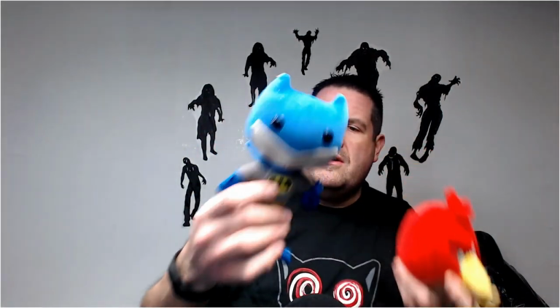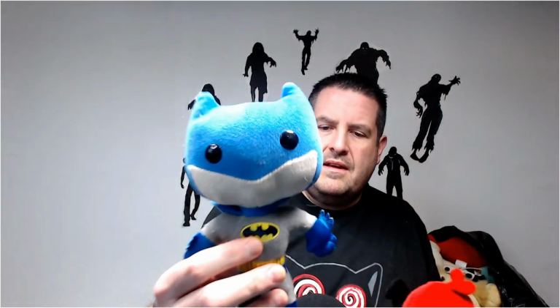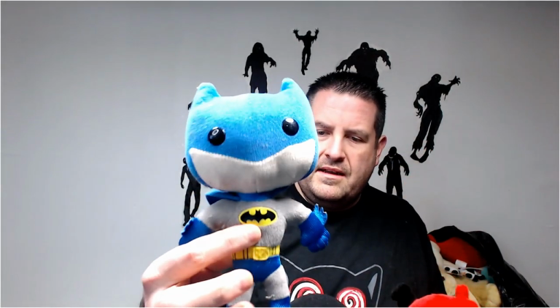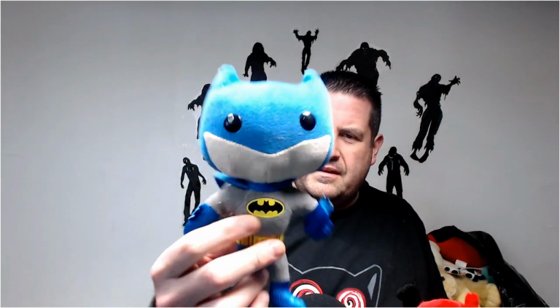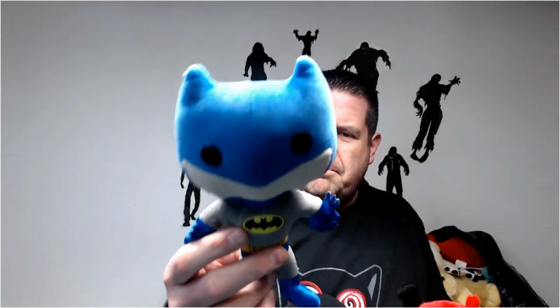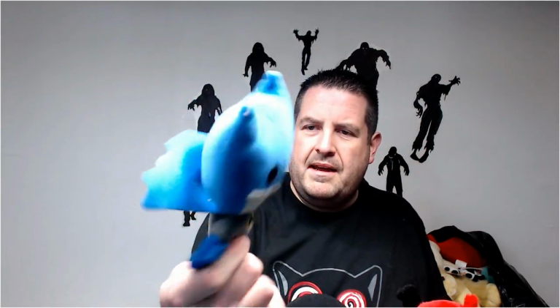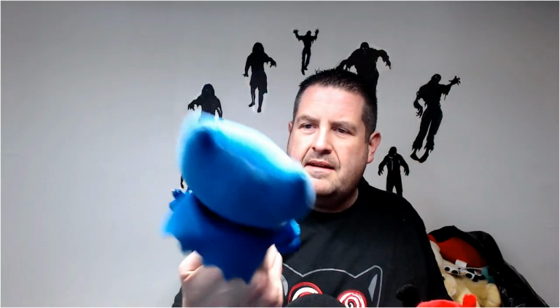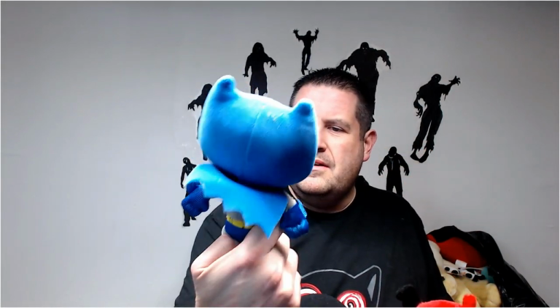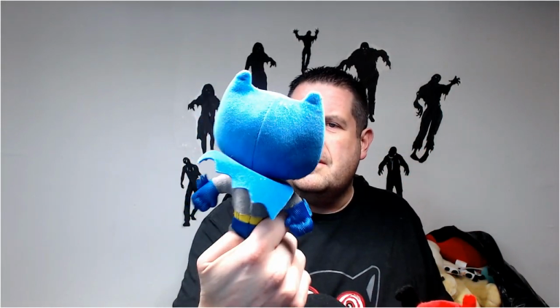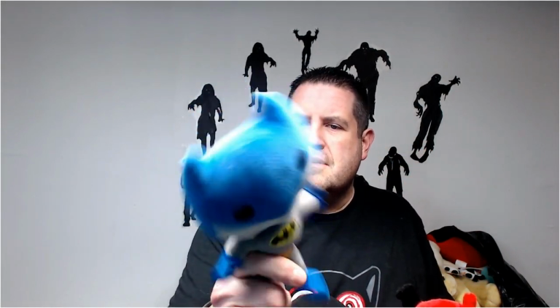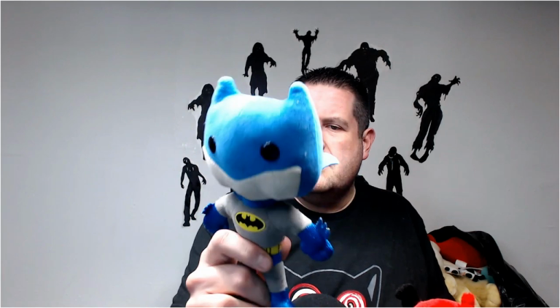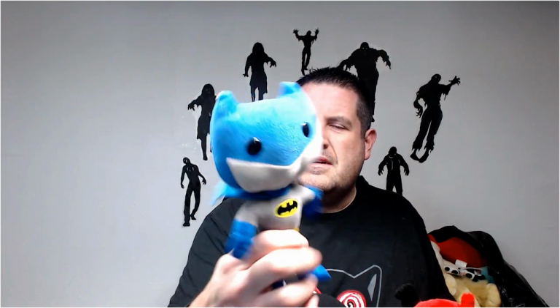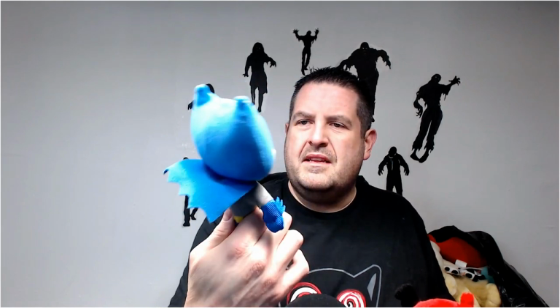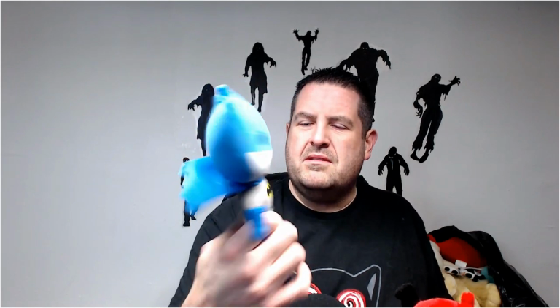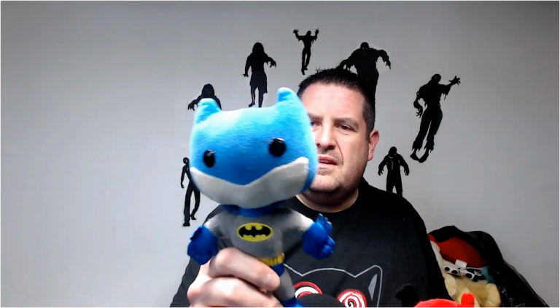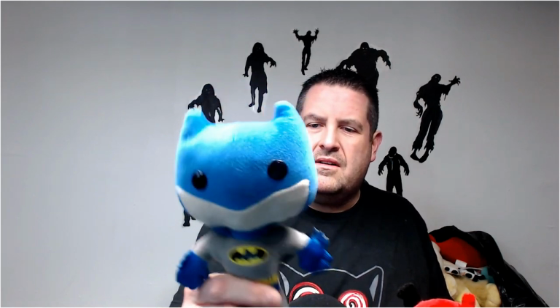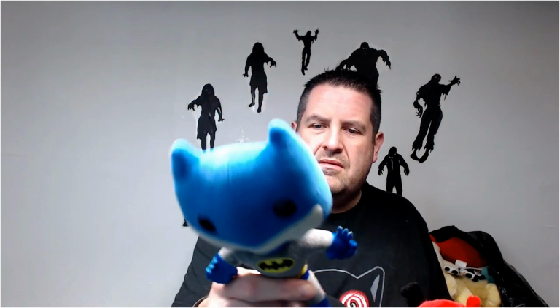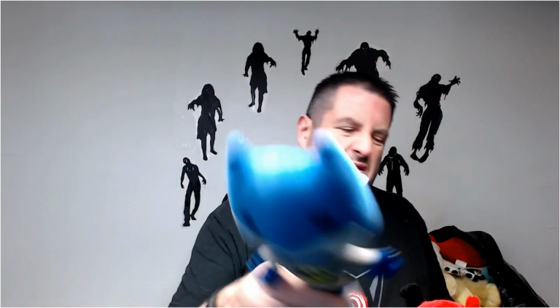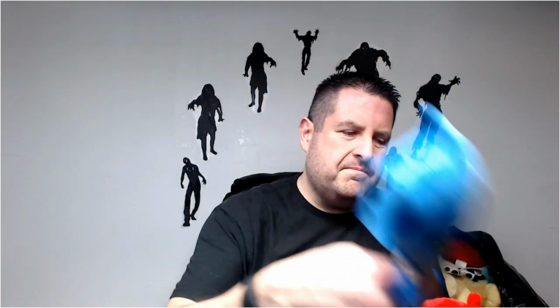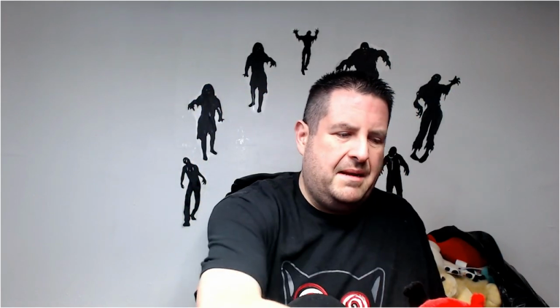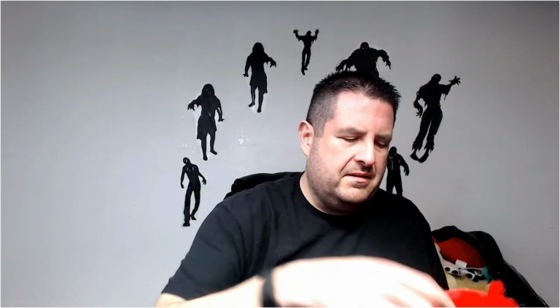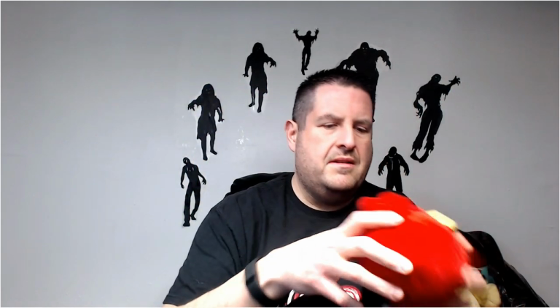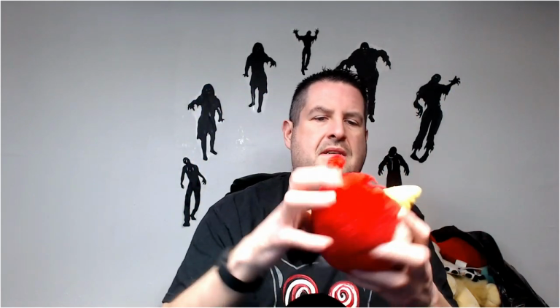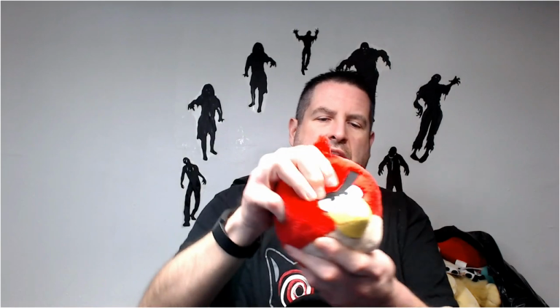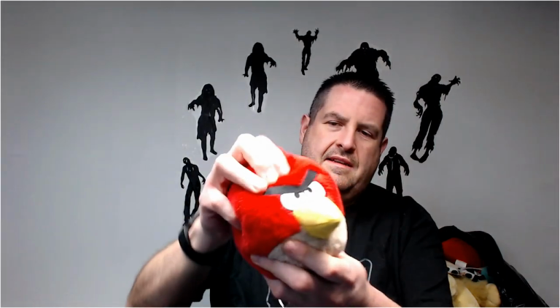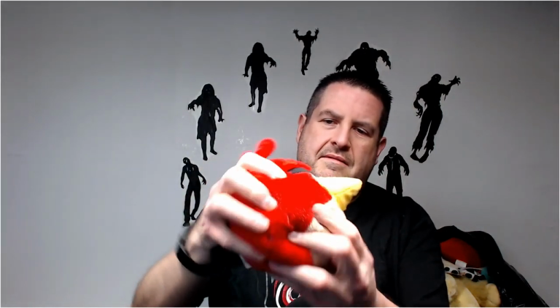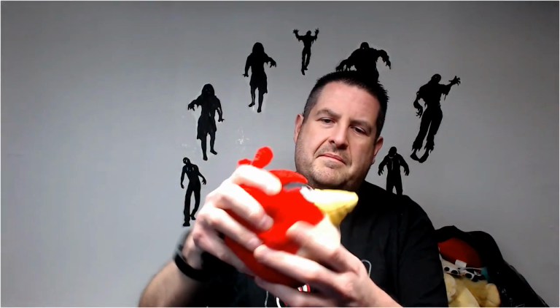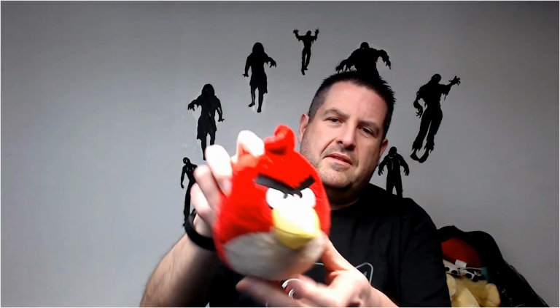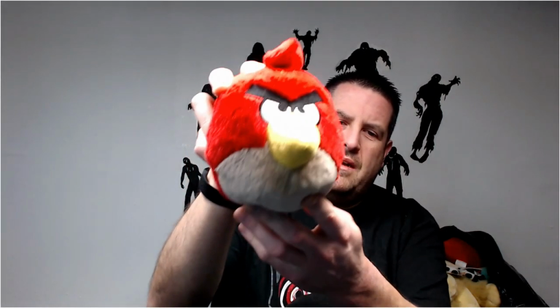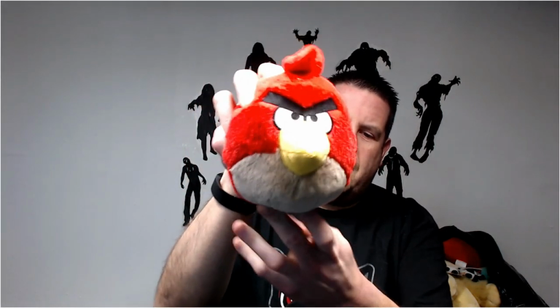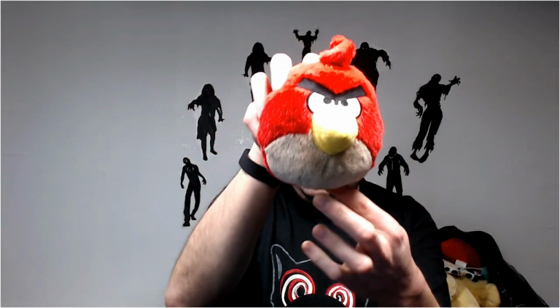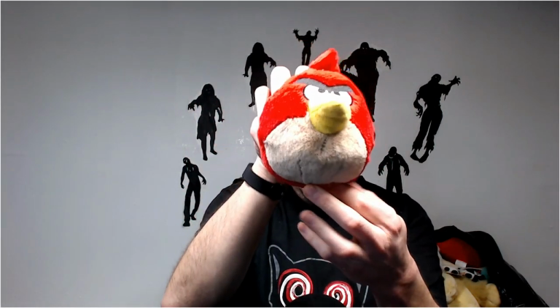We got a Batman — nothing special. This is the Funko toy, probably 10 bucks. Doesn't make noise. Red bird — another 10 bucks.